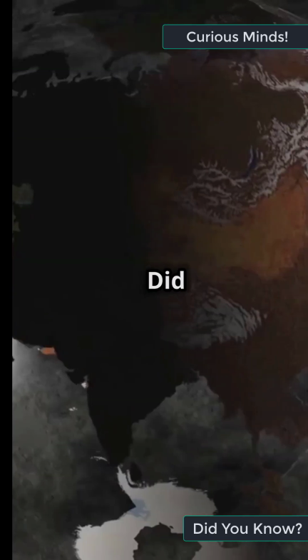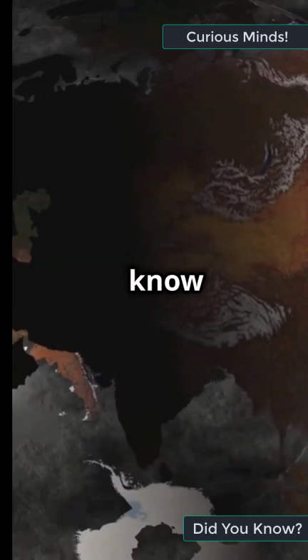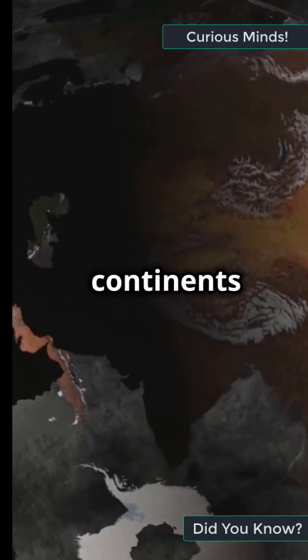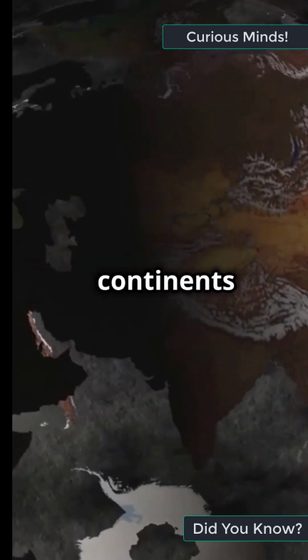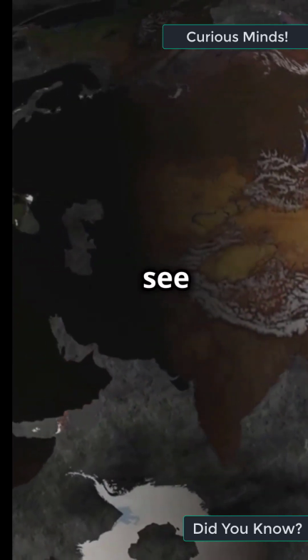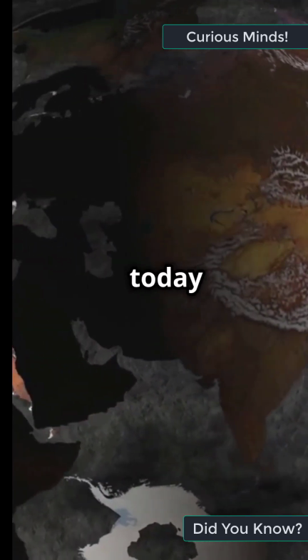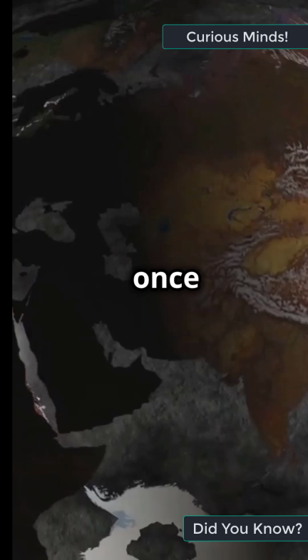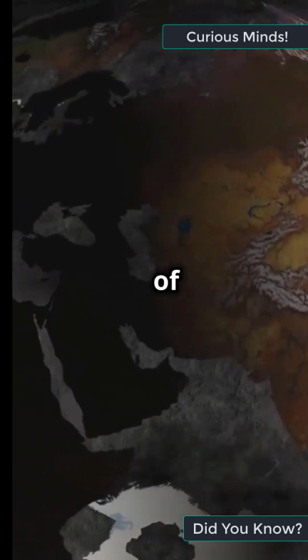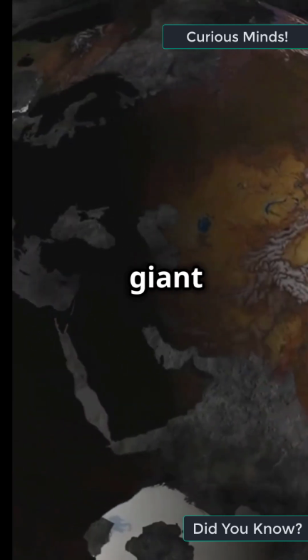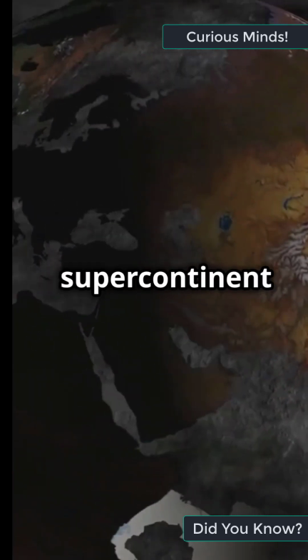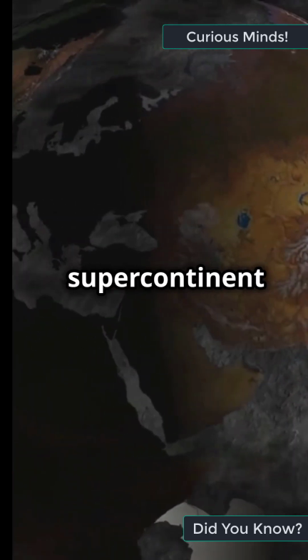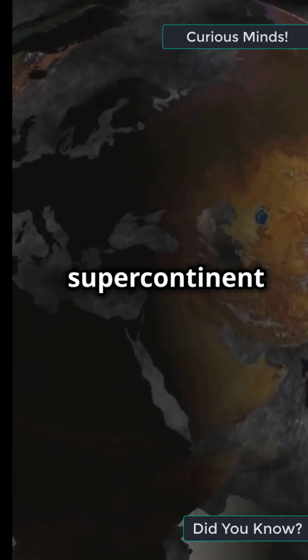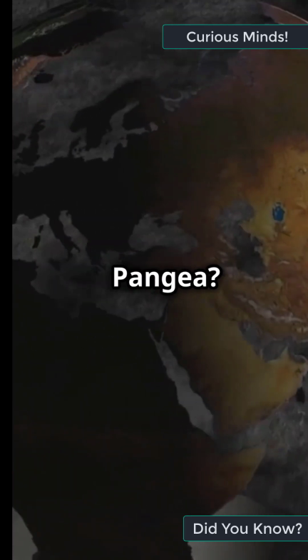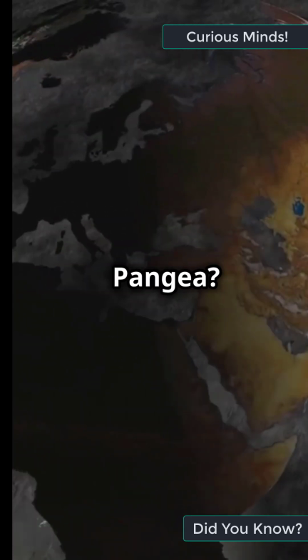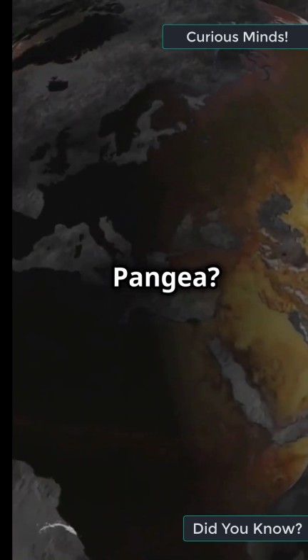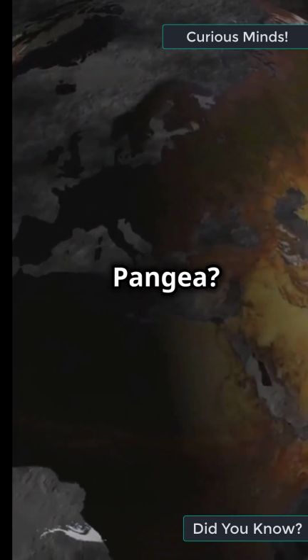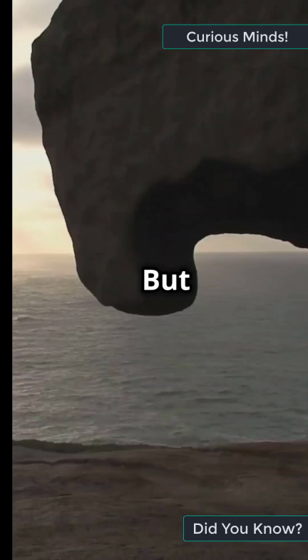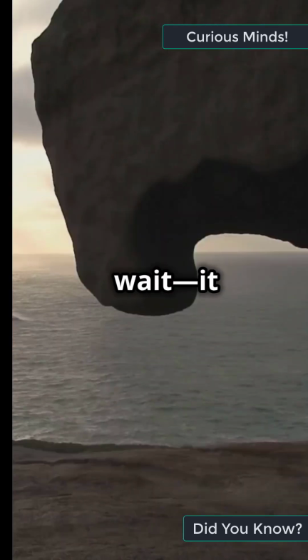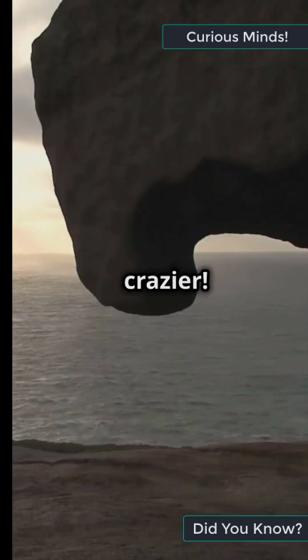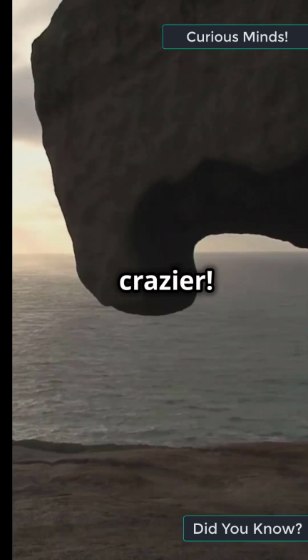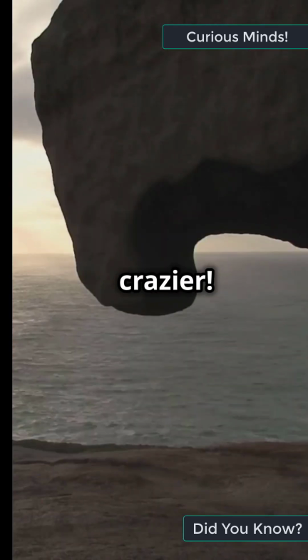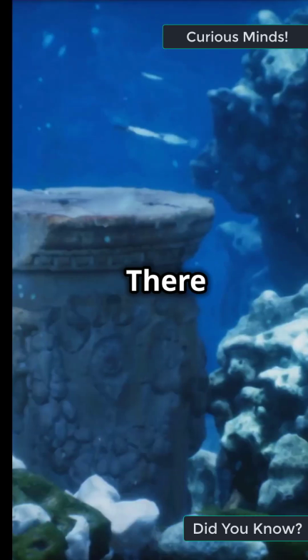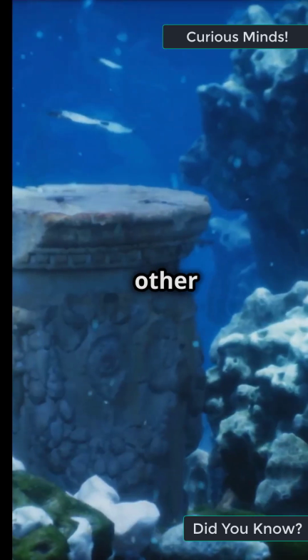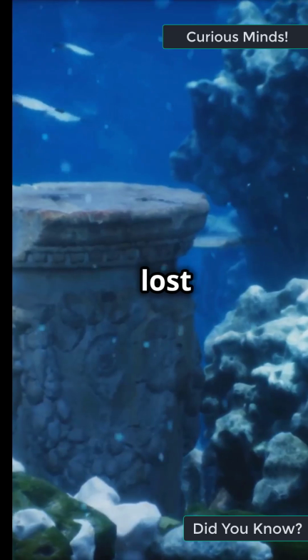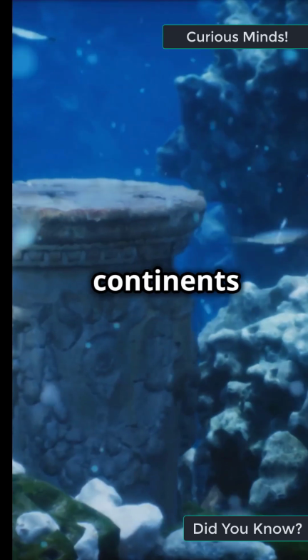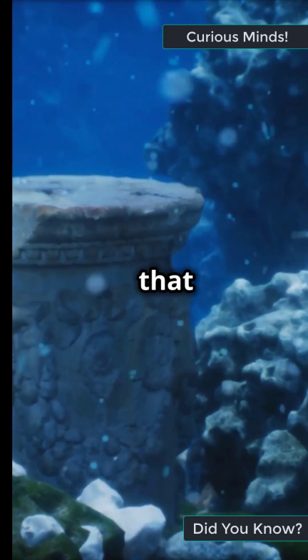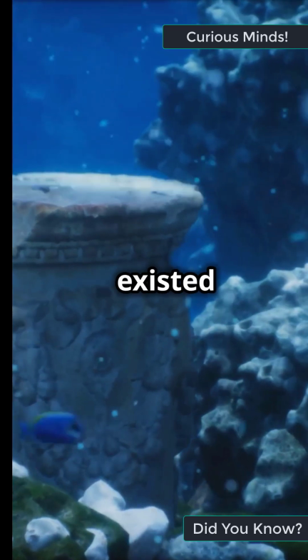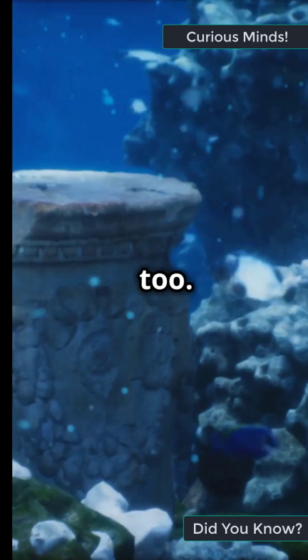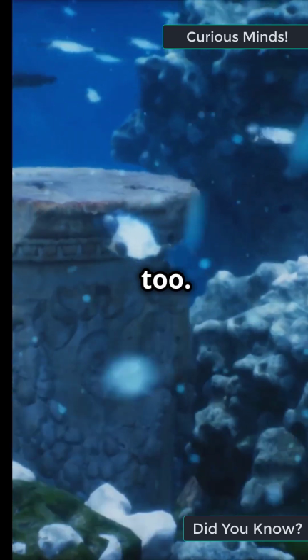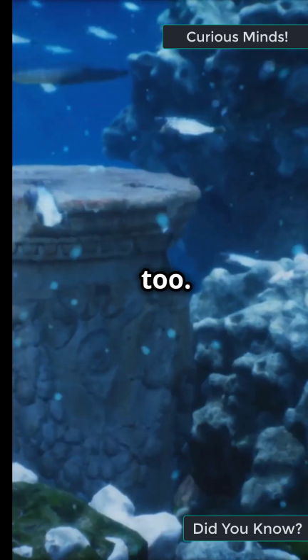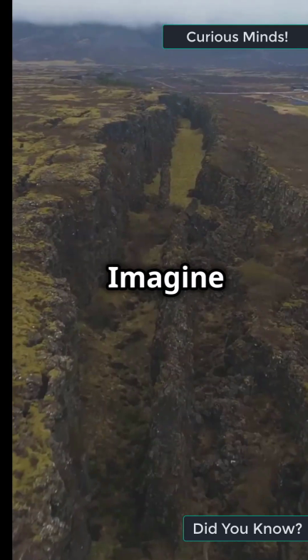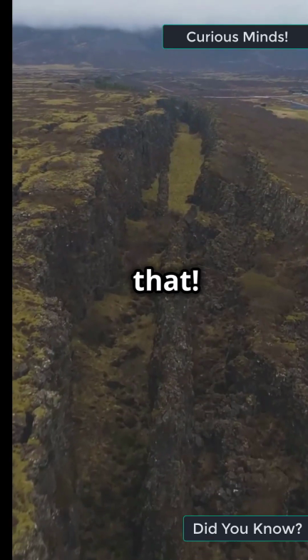Did you know the continents we see today were once part of a giant supercontinent called Pangaea? But wait, it gets crazier — there were other lost continents that existed too. Imagine that.